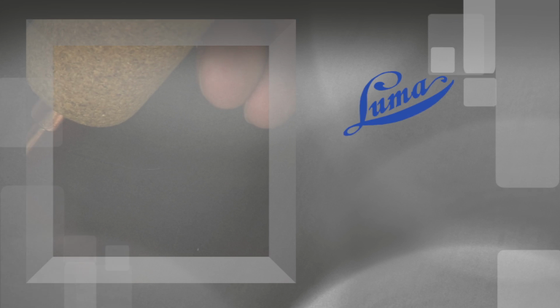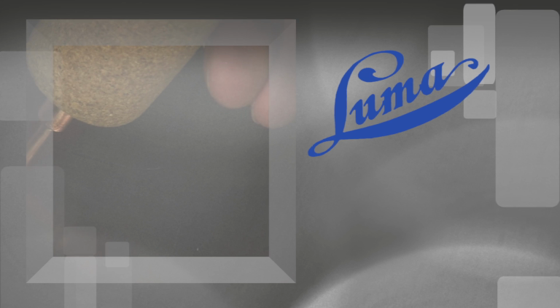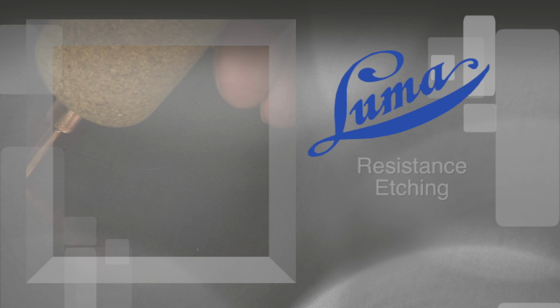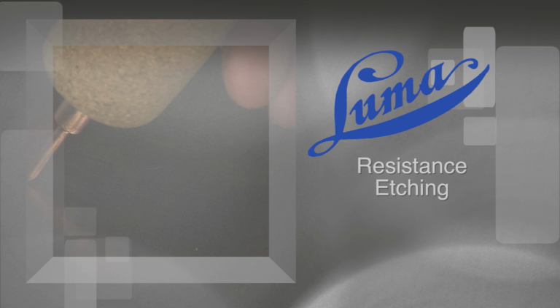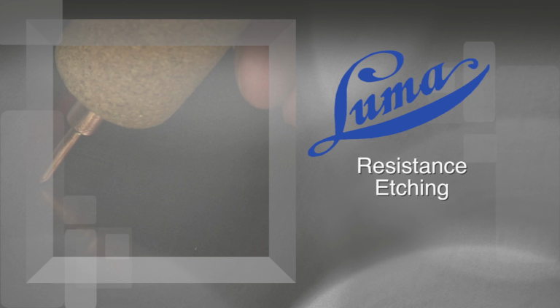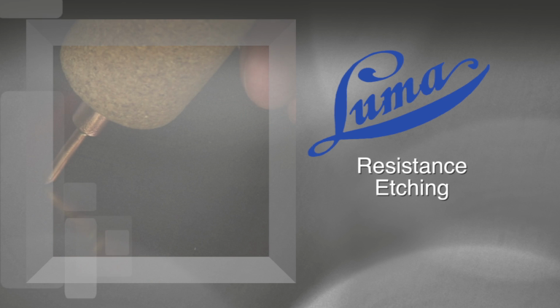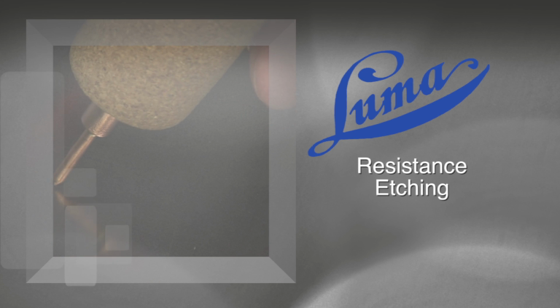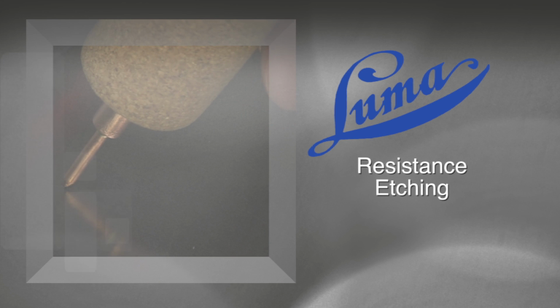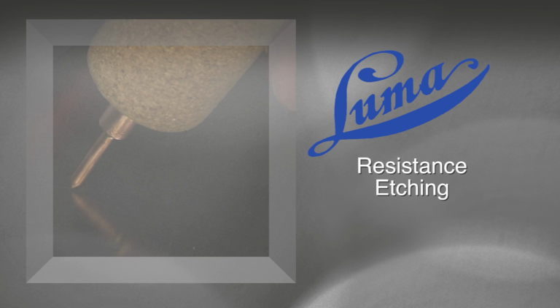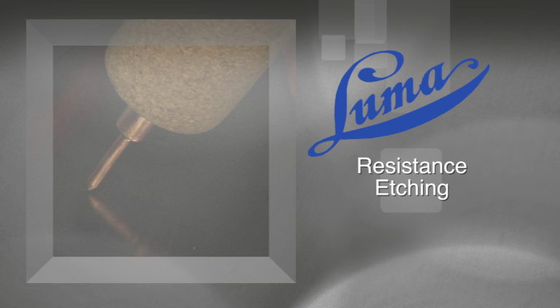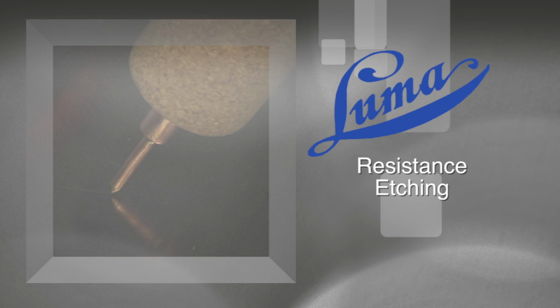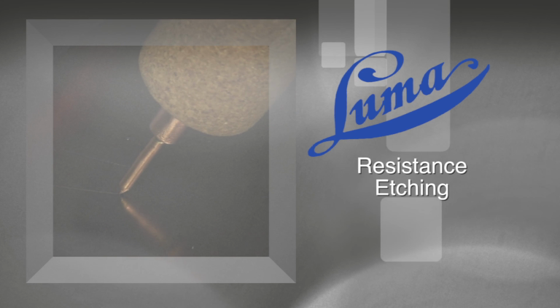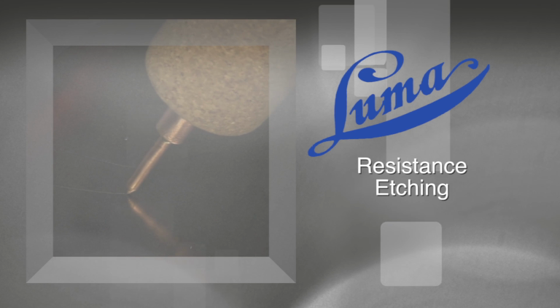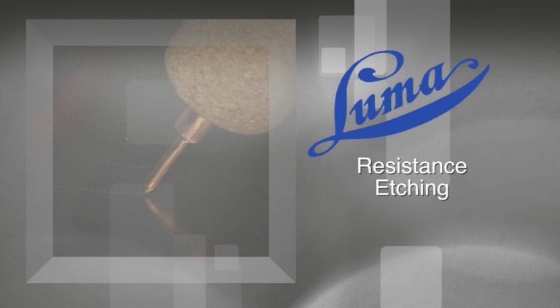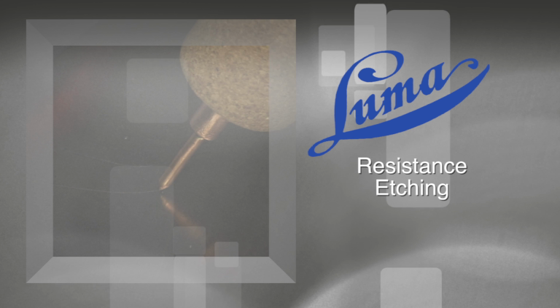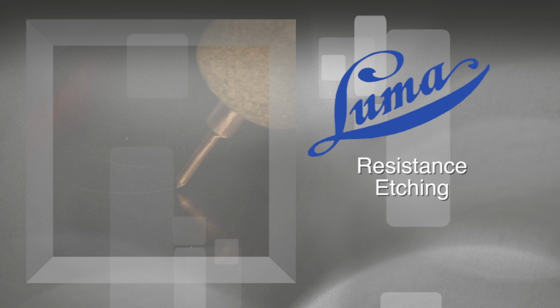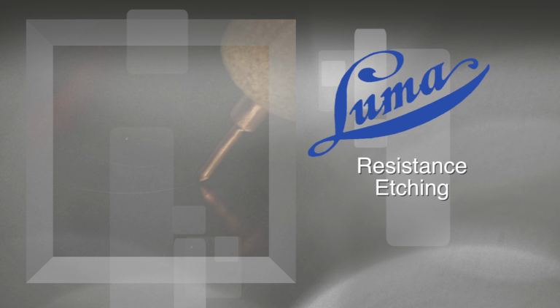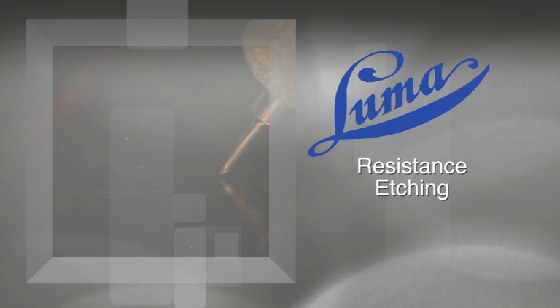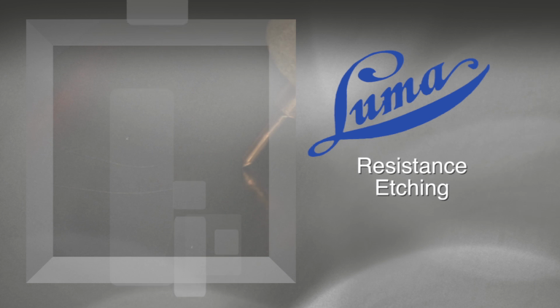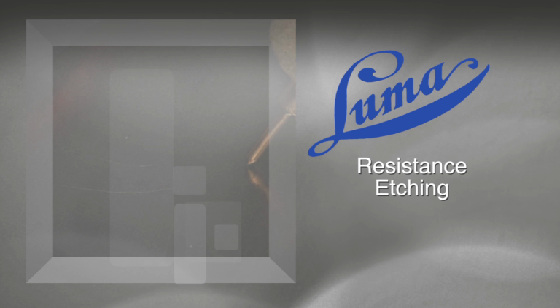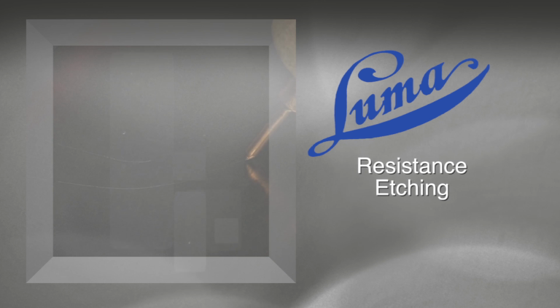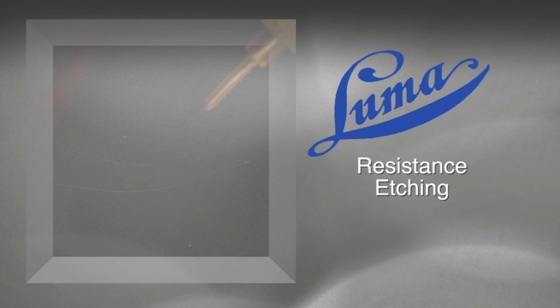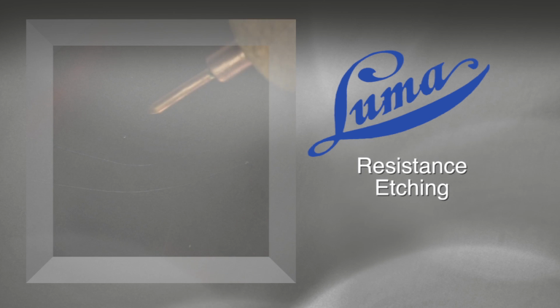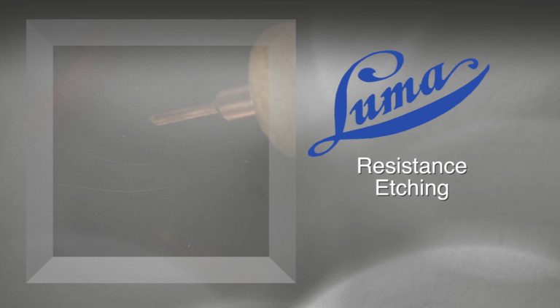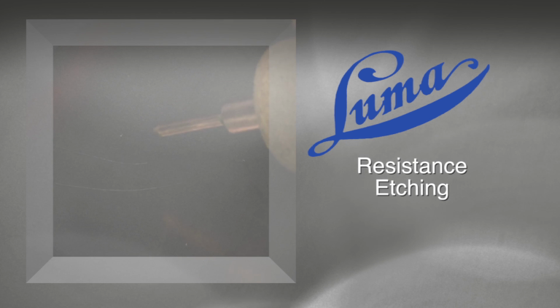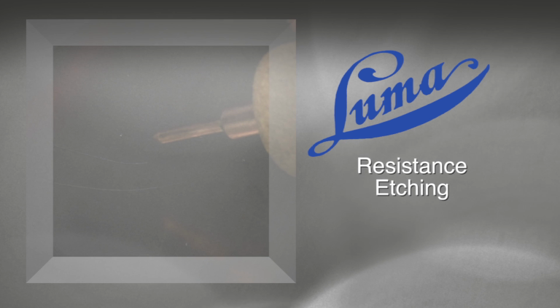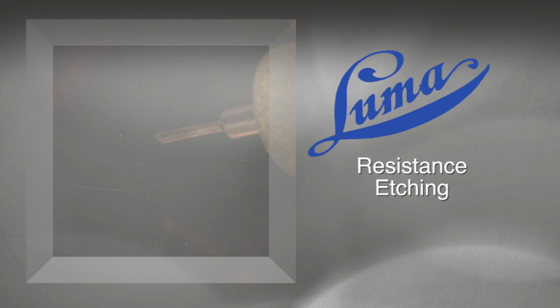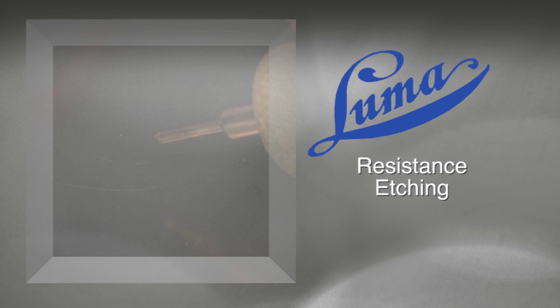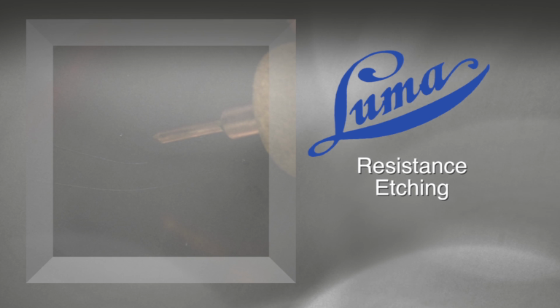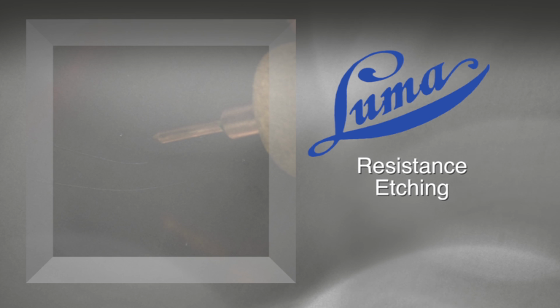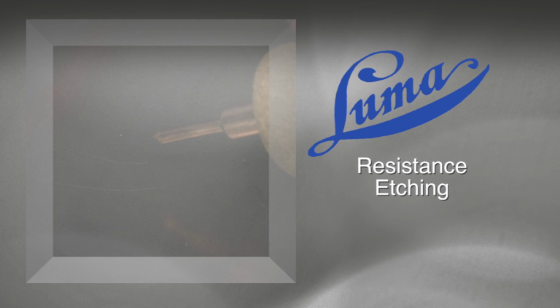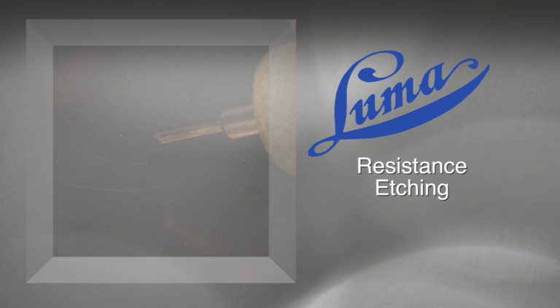Welcome to the Luma Electric instructional video series. In this video we will demonstrate how to get started with your new Luma Electric resistance etch tool.